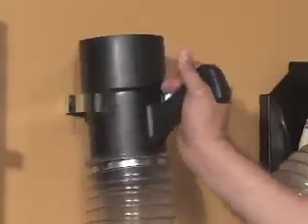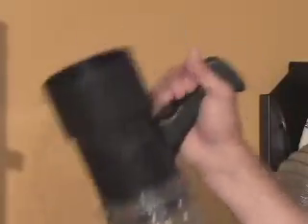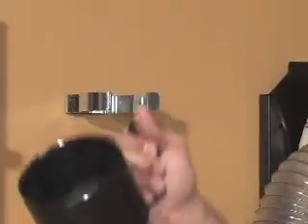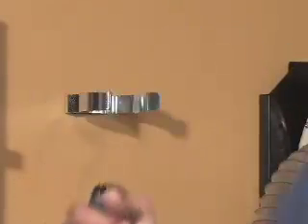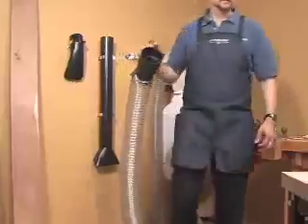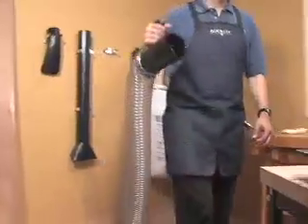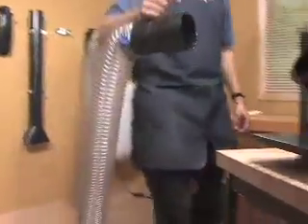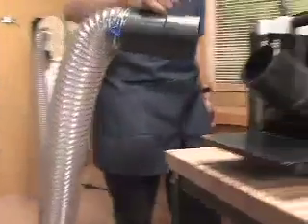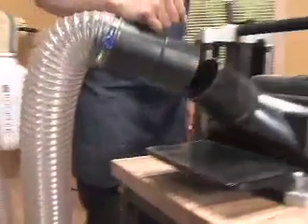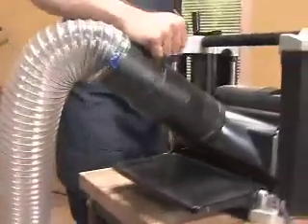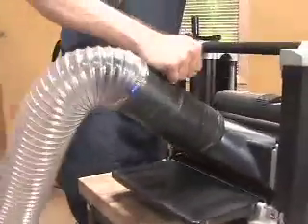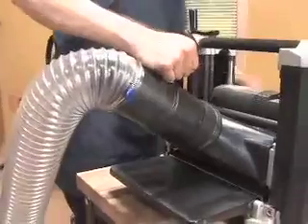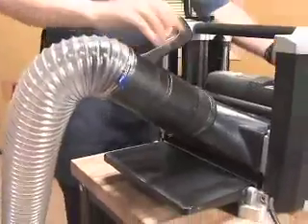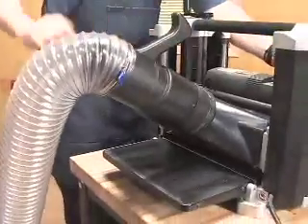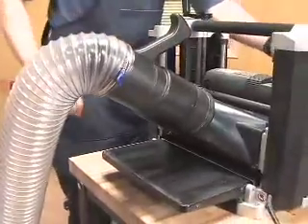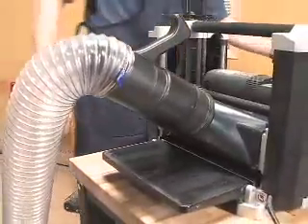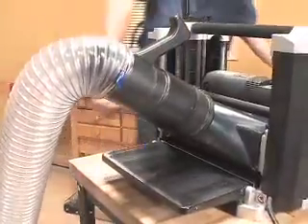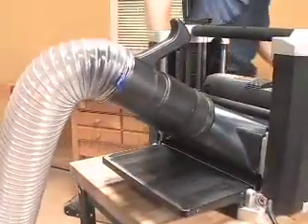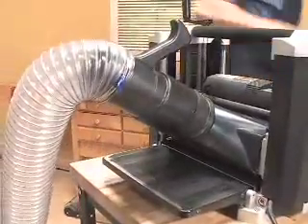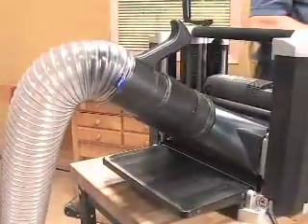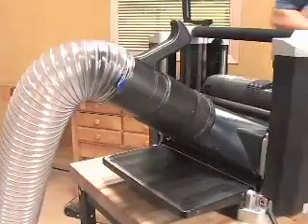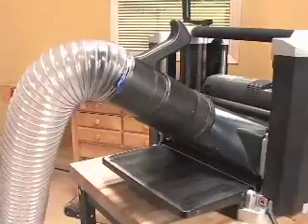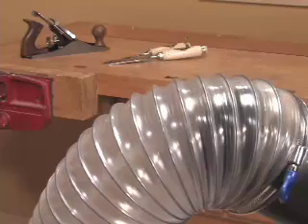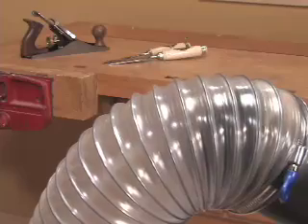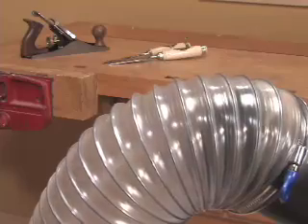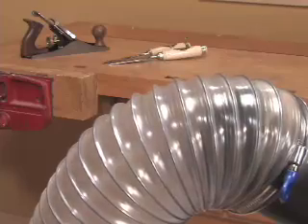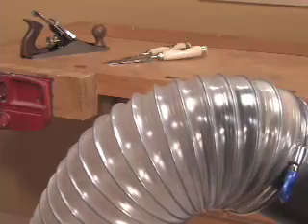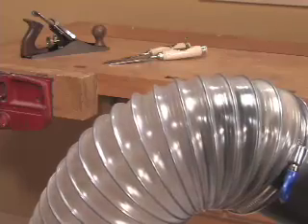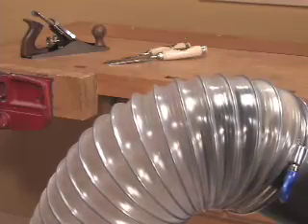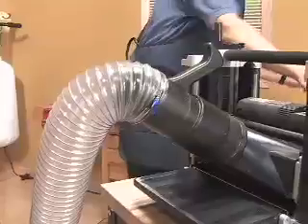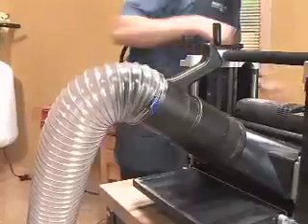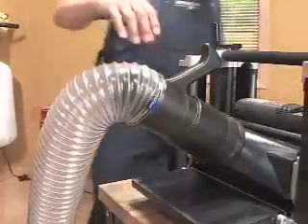Introducing the new DustRite system from Rockler, the first full-service 4-inch hose system for keeping your entire shop clean.